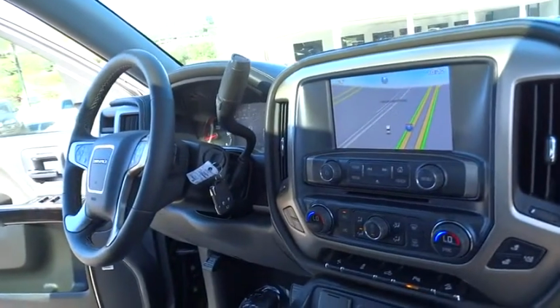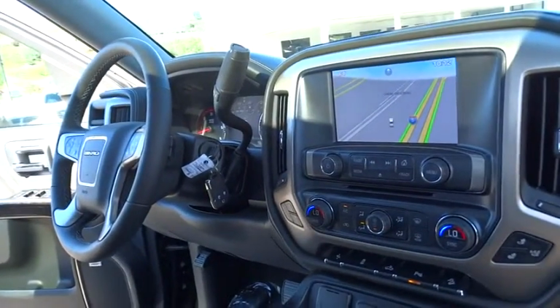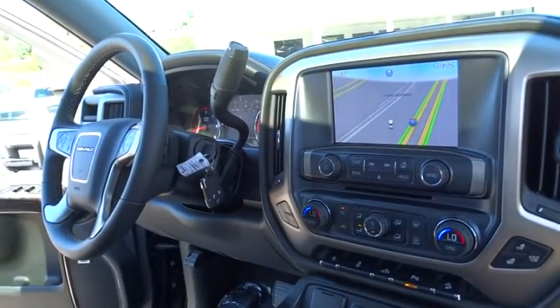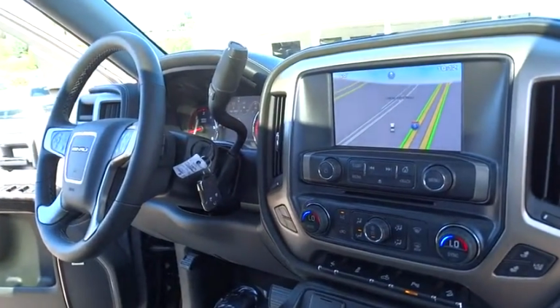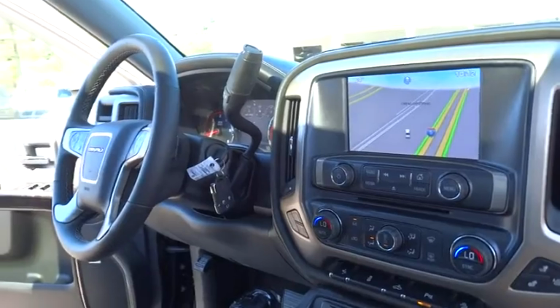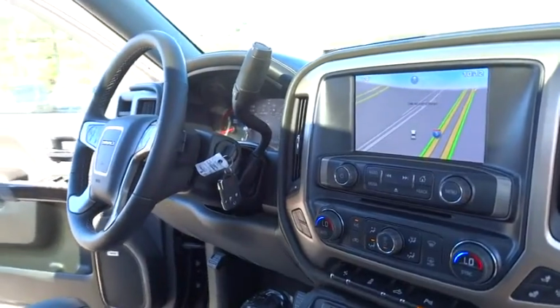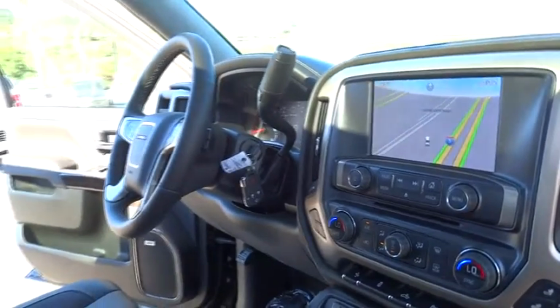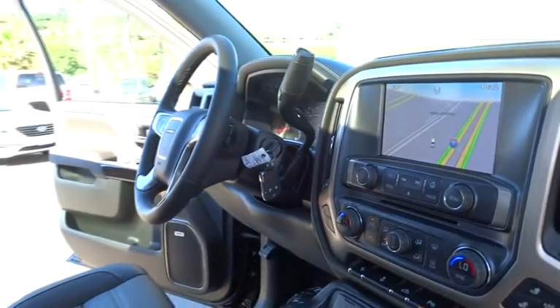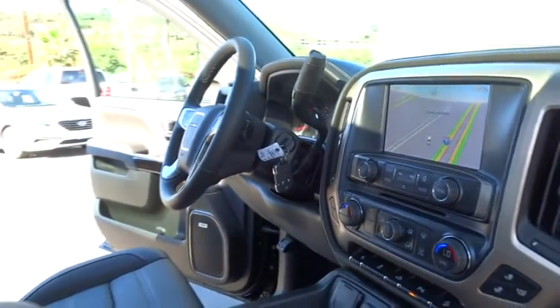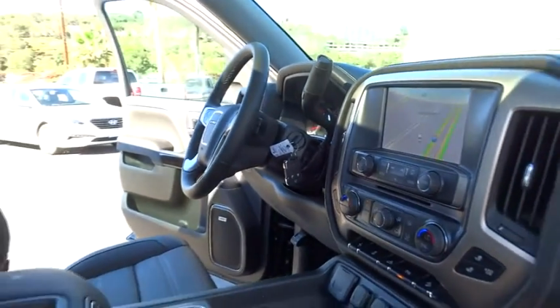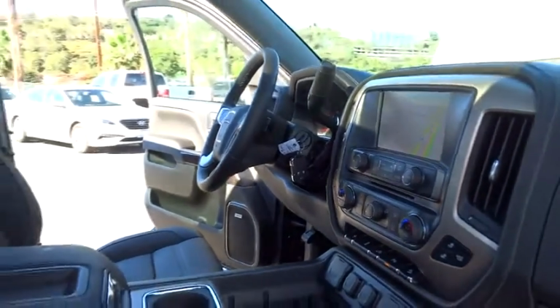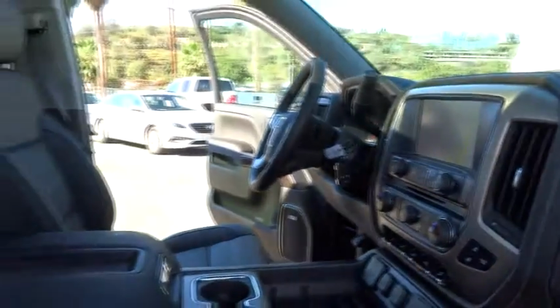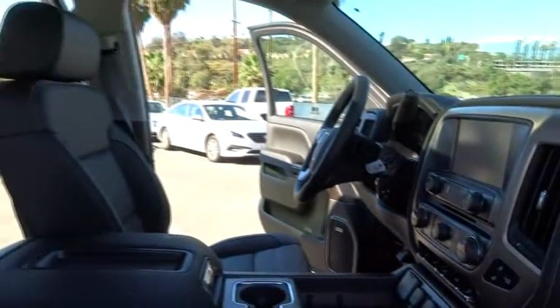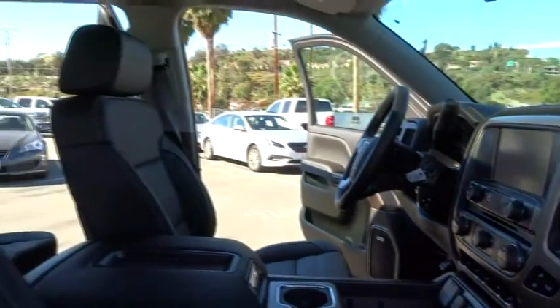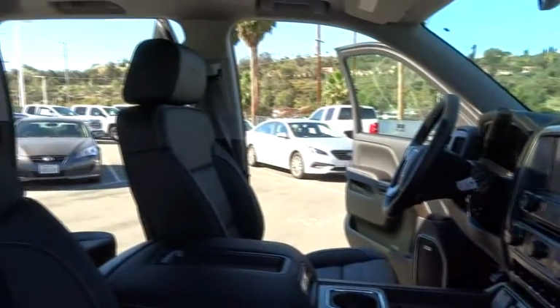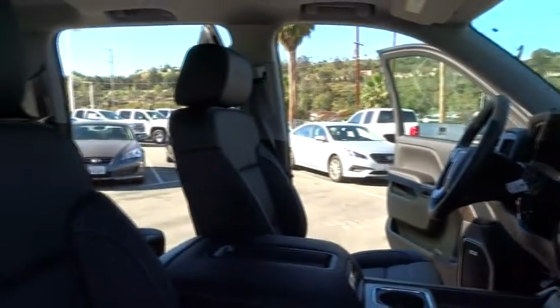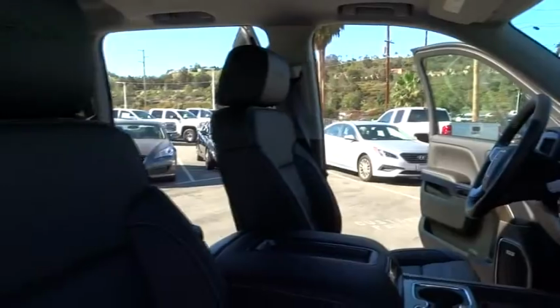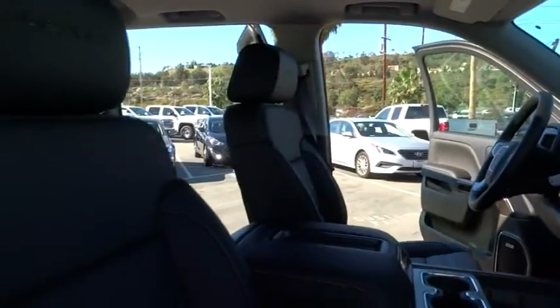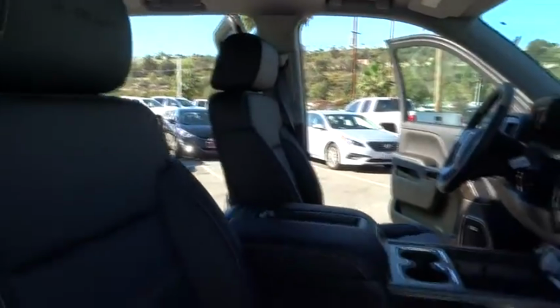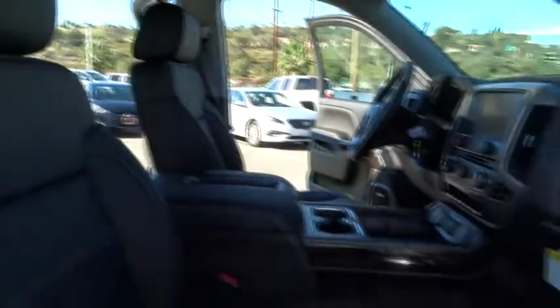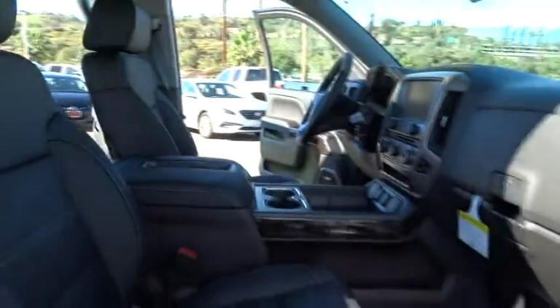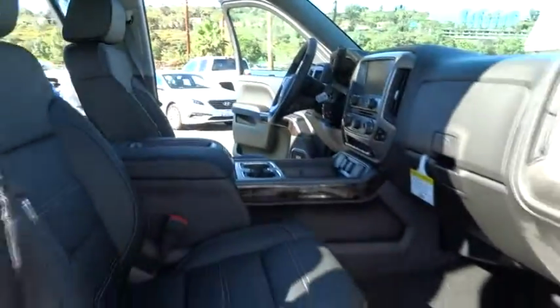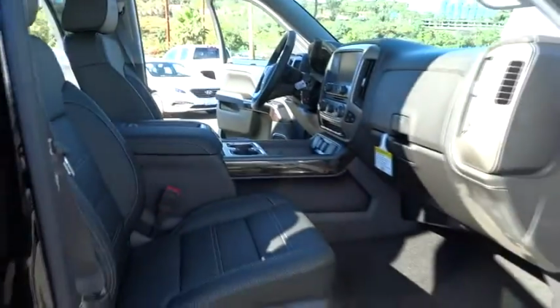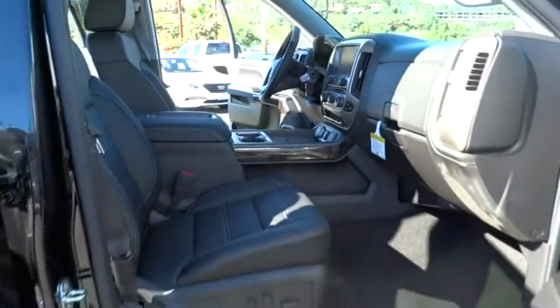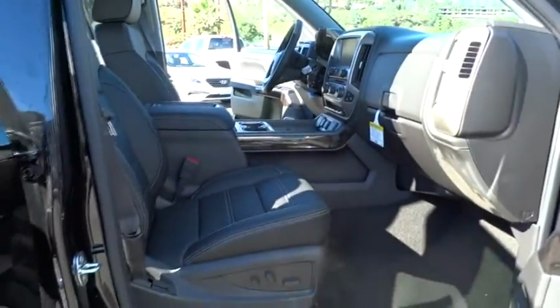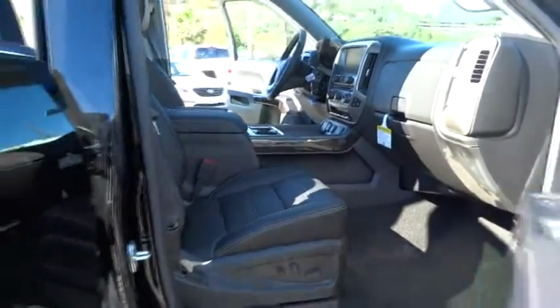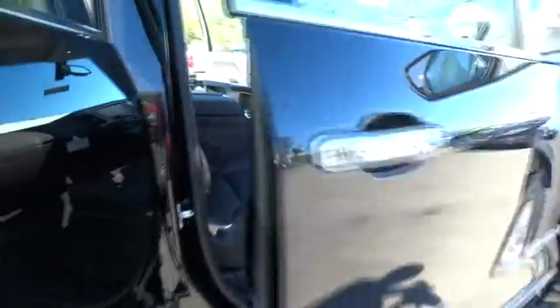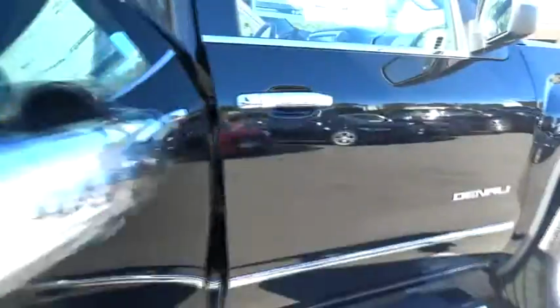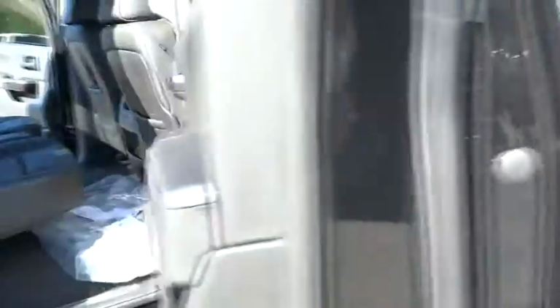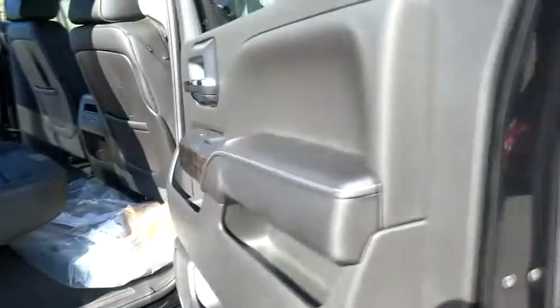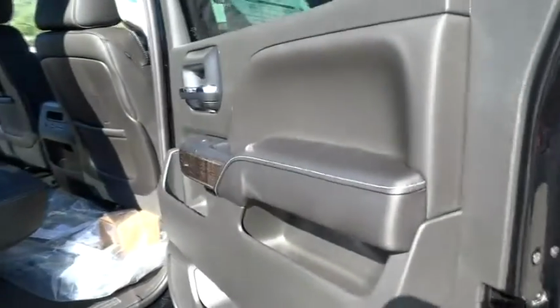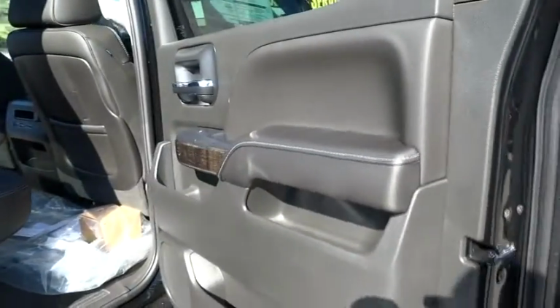Here are some of this vehicle's great options: stability control, traction control, remote engine start, steering wheel audio controls, power passenger seat, navigation system, anti-lock braking system, tow hitch.